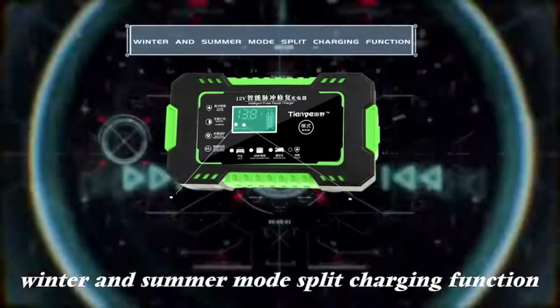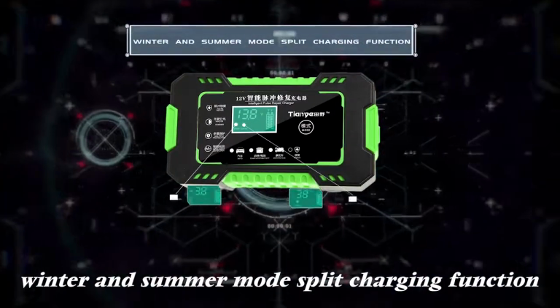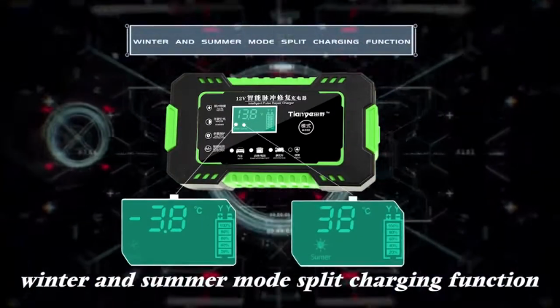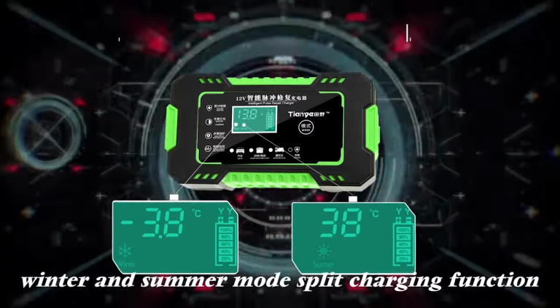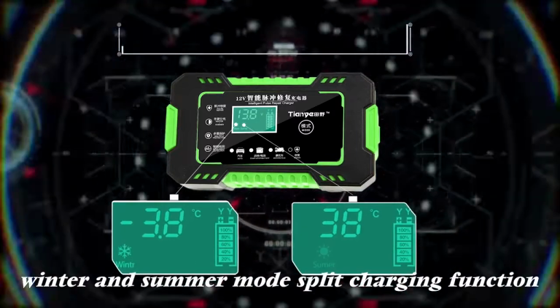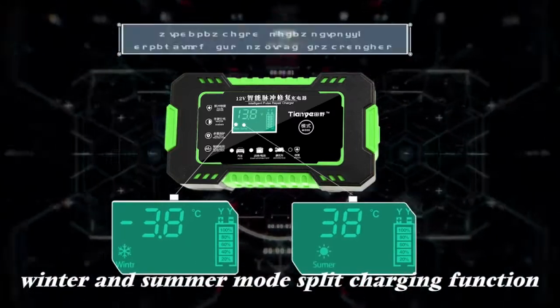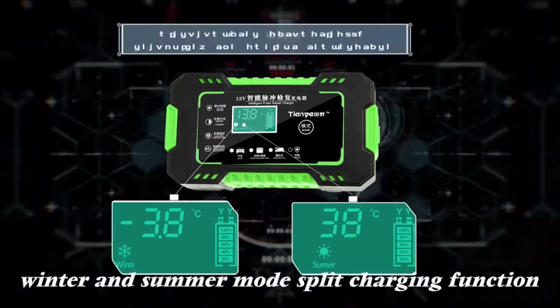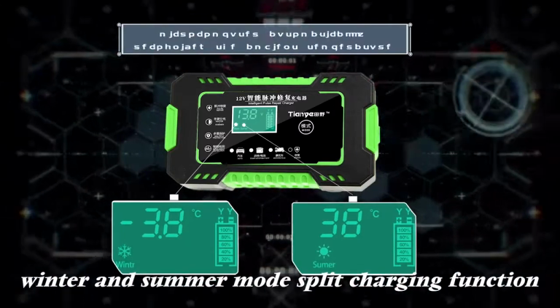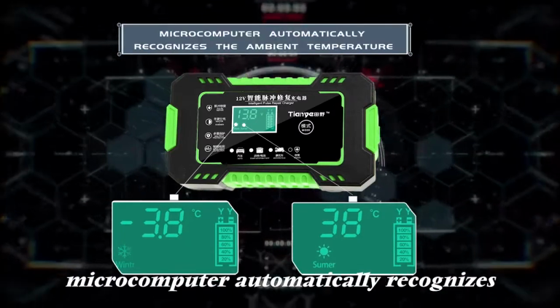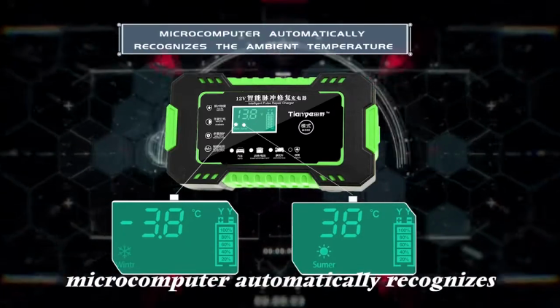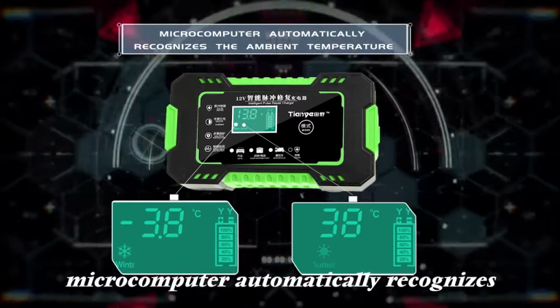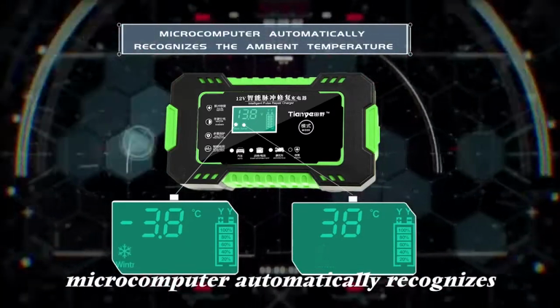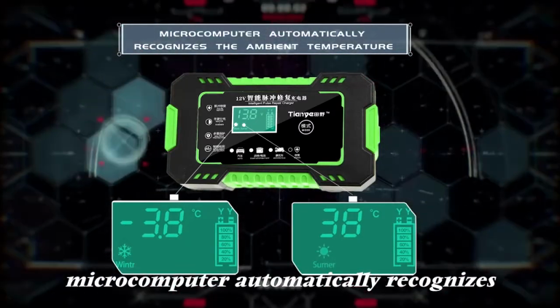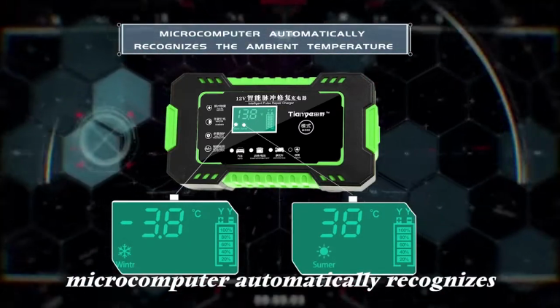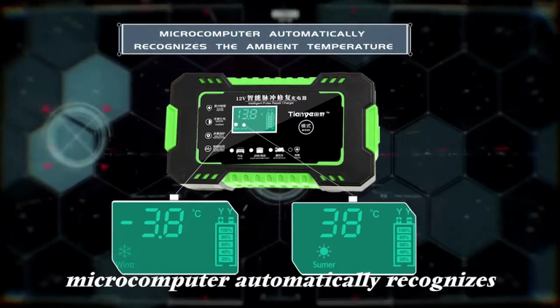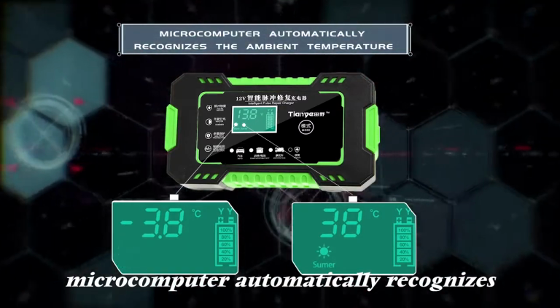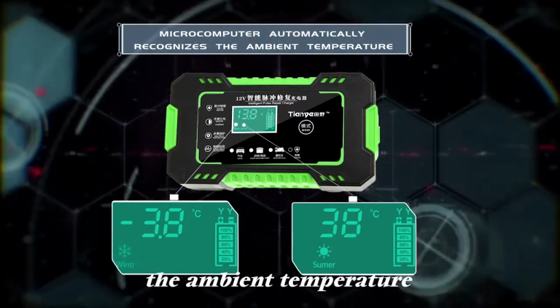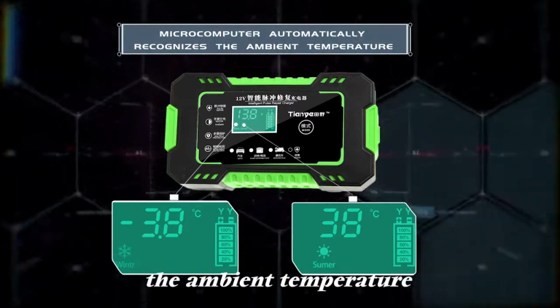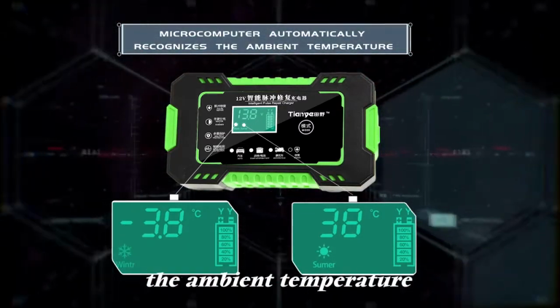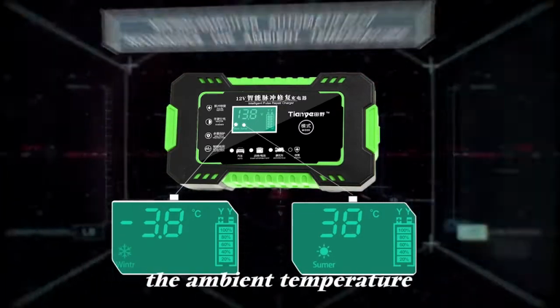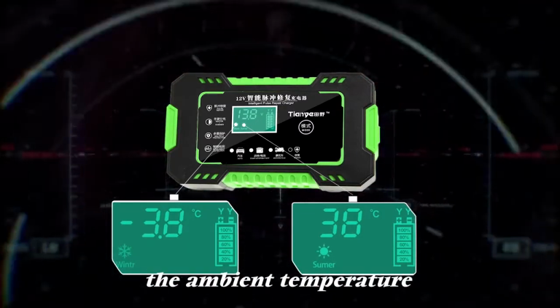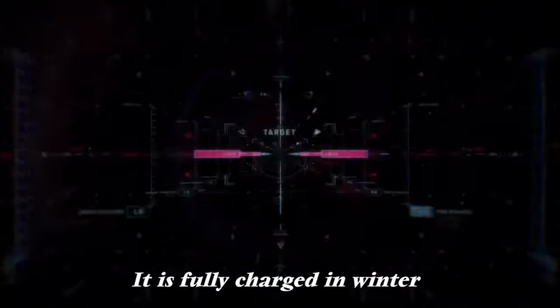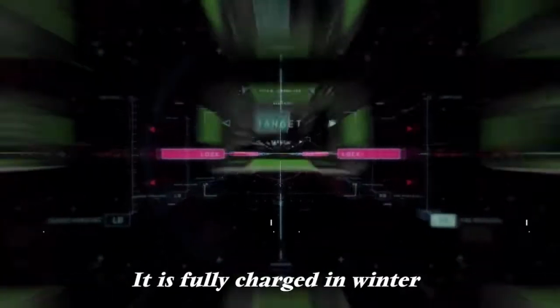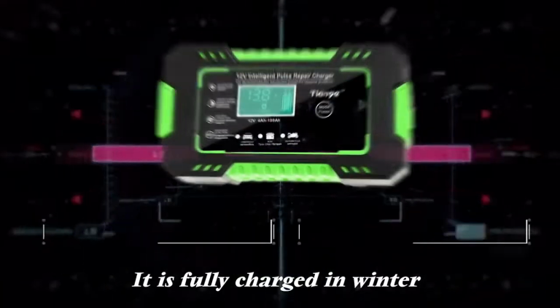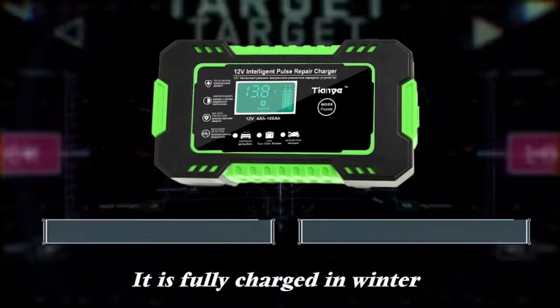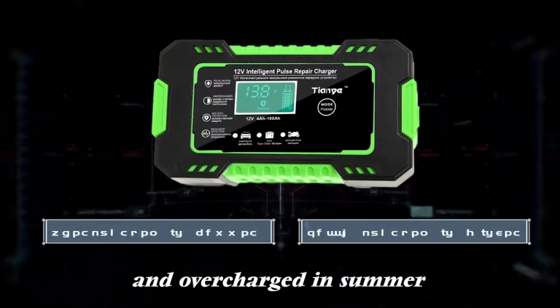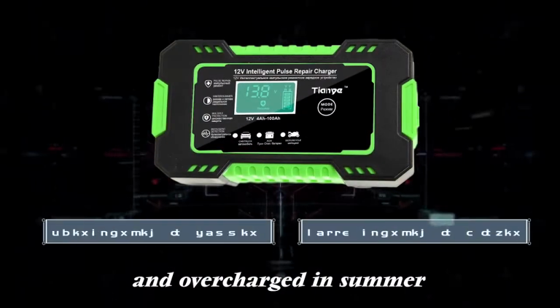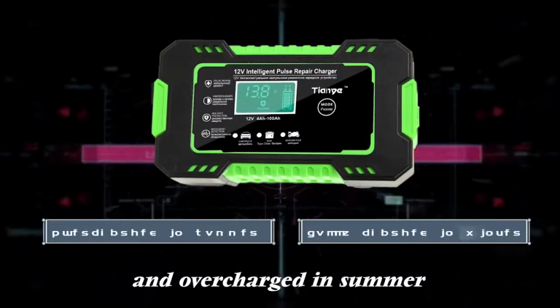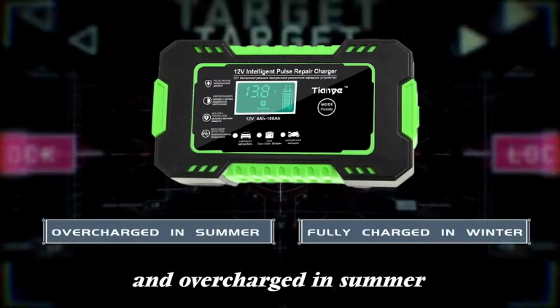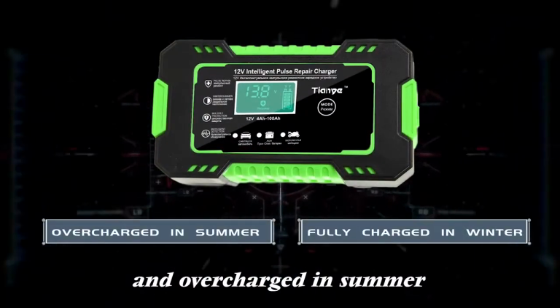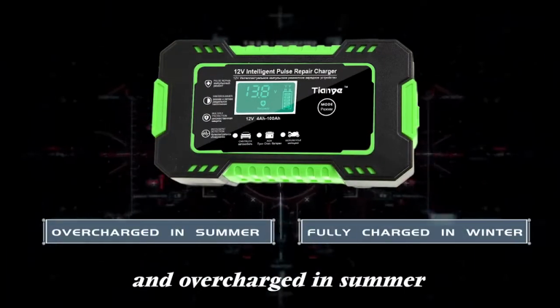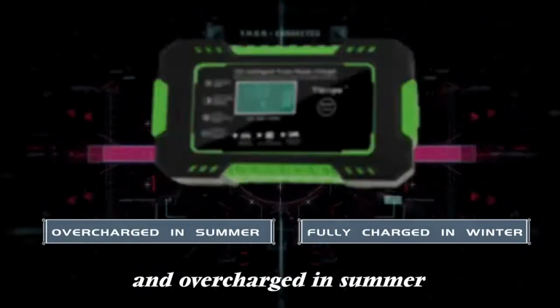Winter and summer mode split charging function. The microcomputer automatically recognizes the ambient temperature. It is fully charged in winter and overcharged in summer.